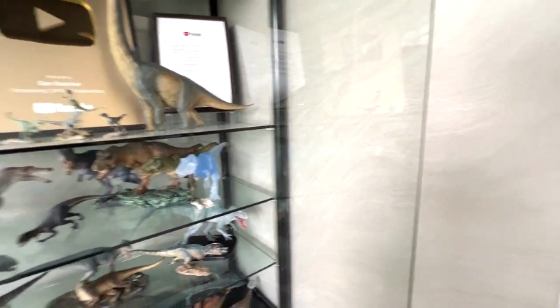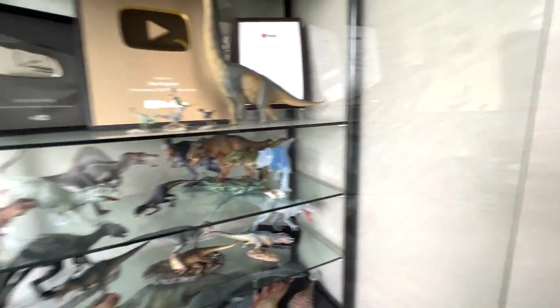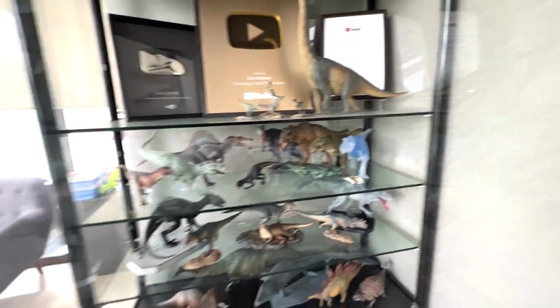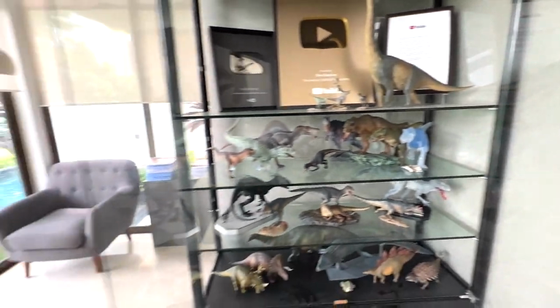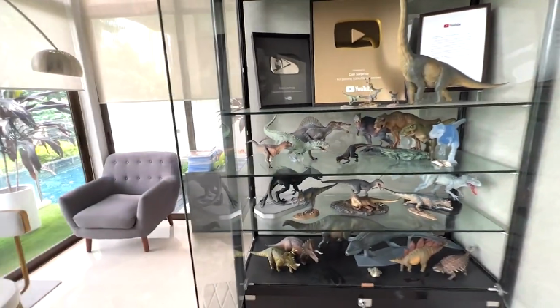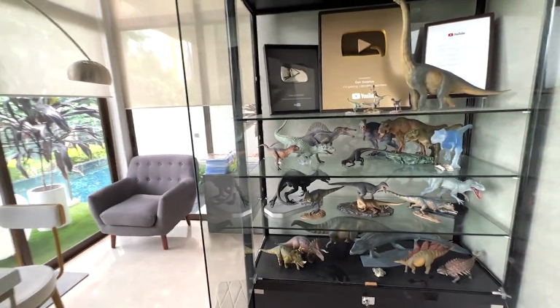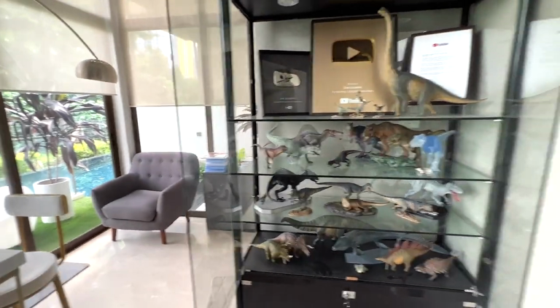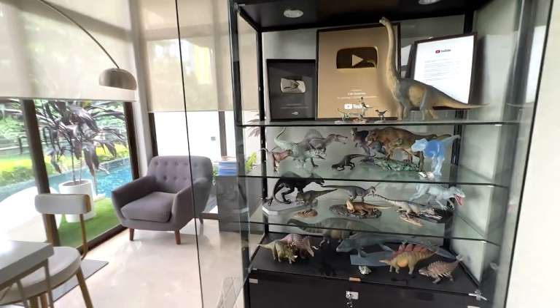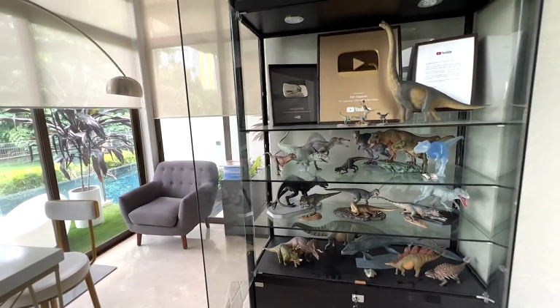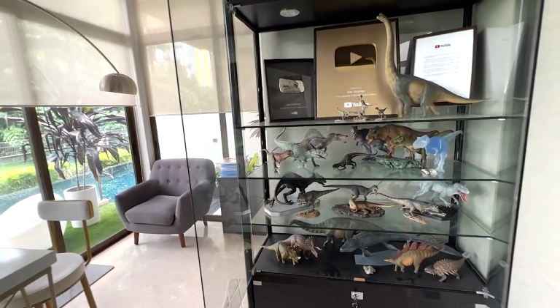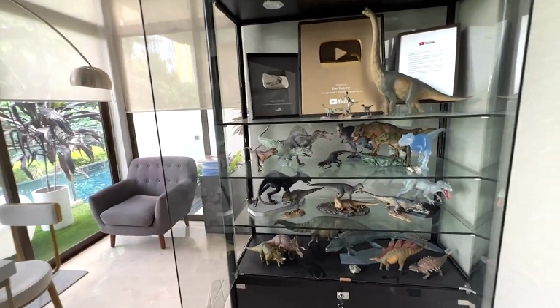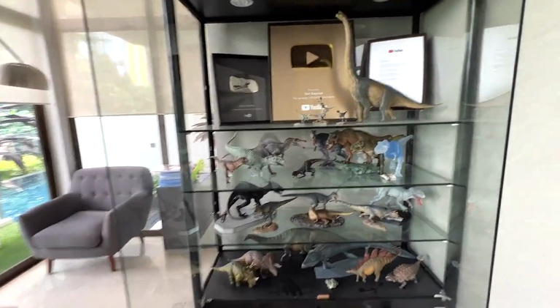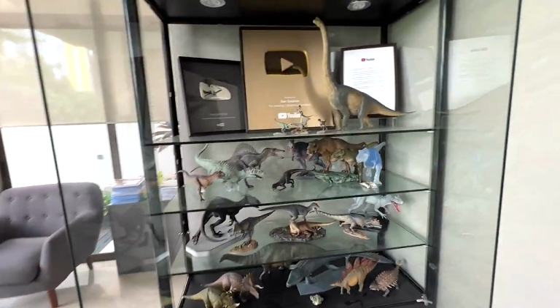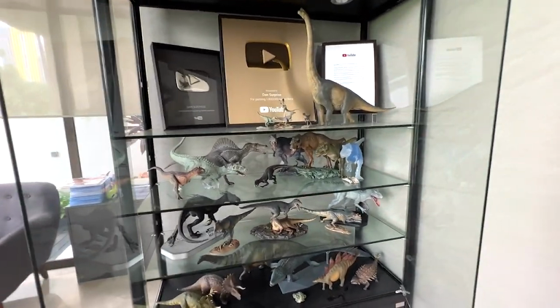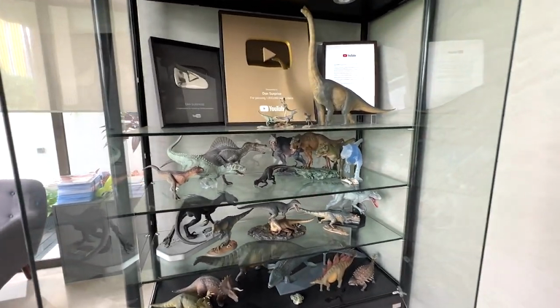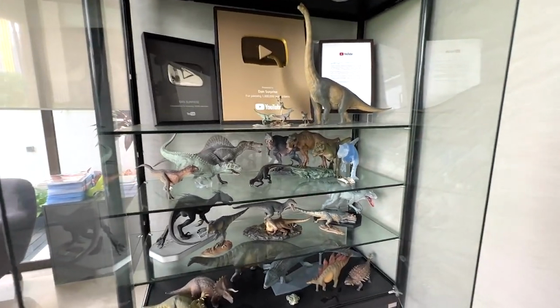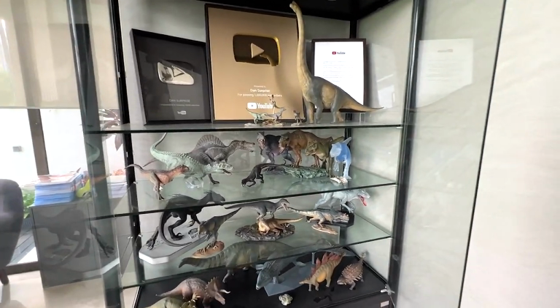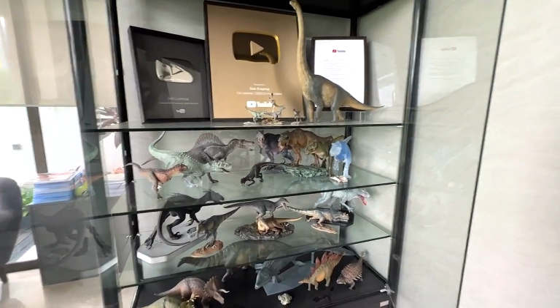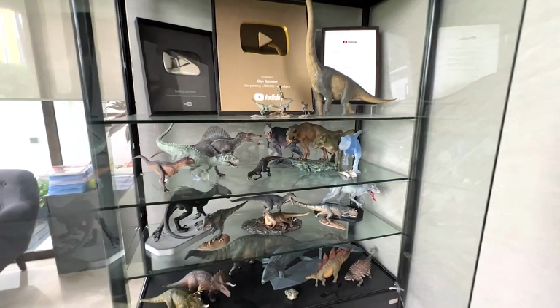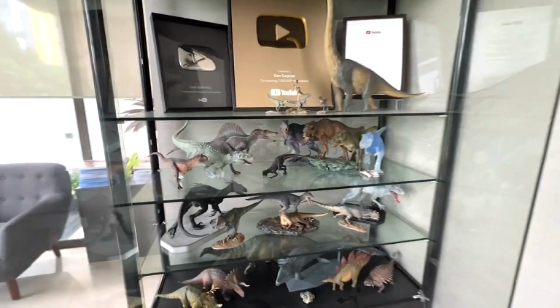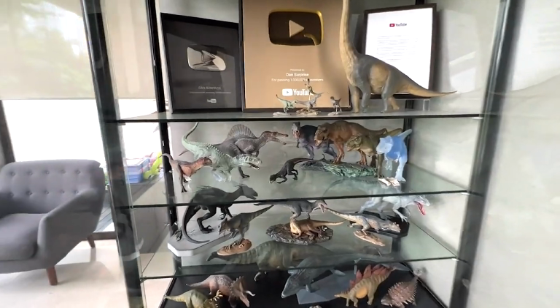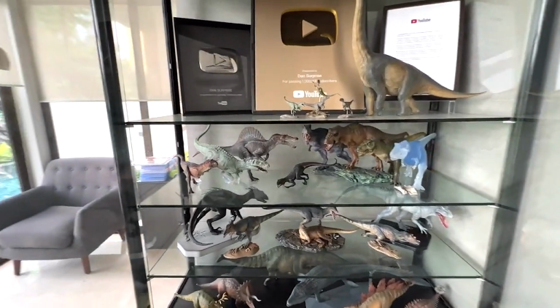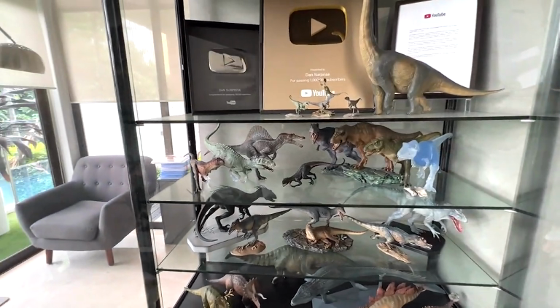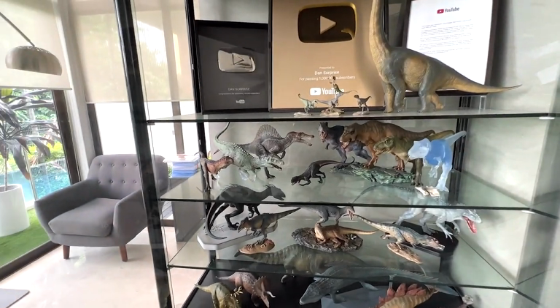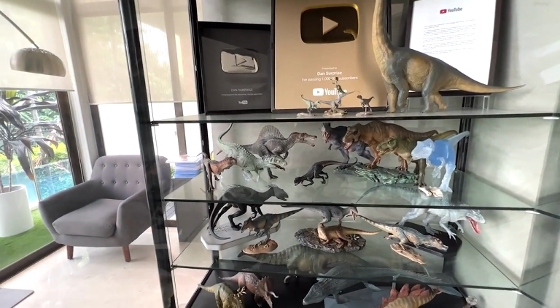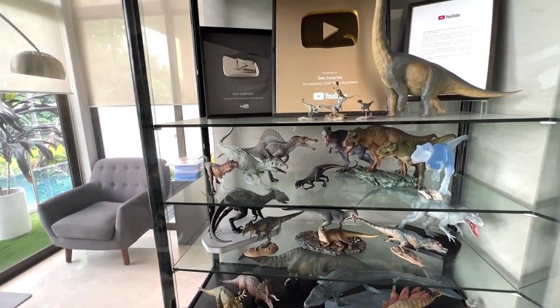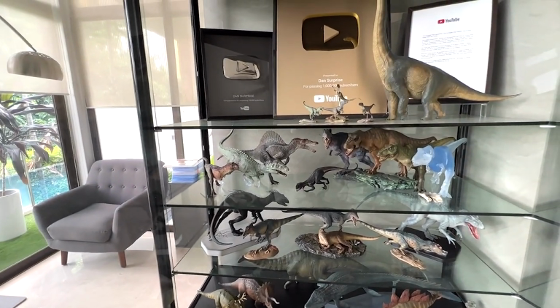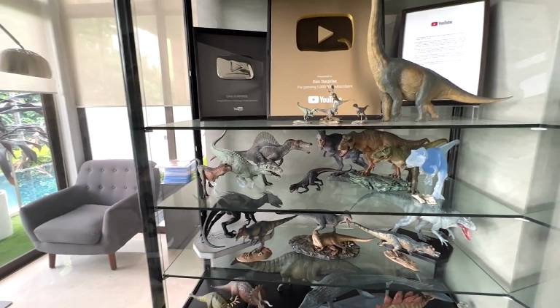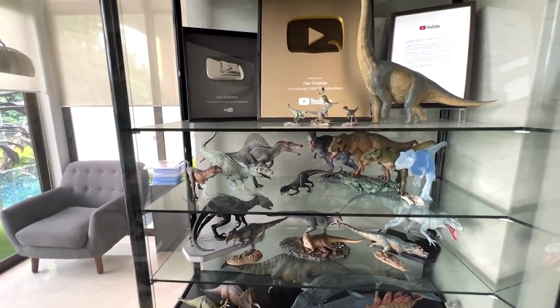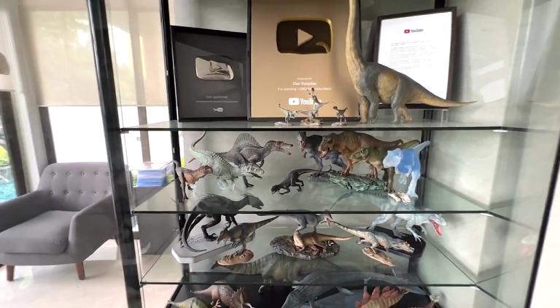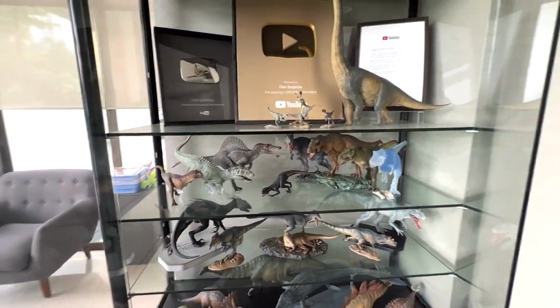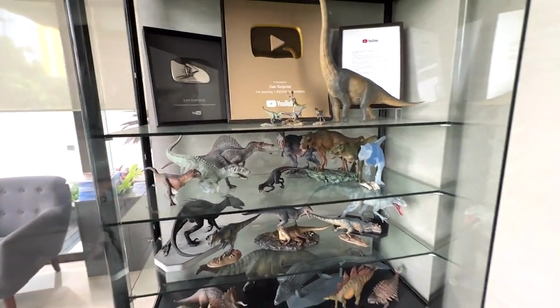I think that's all for our Giga versus Carnotaurus video. Let me know which one is your most favorite Carnotaurus, and which one is your most favorite Giganotosaurus figure. I'll see you guys in the next one. Goodbye.